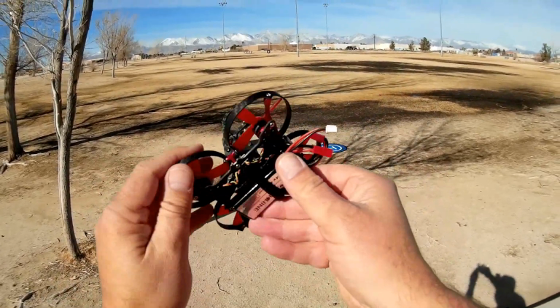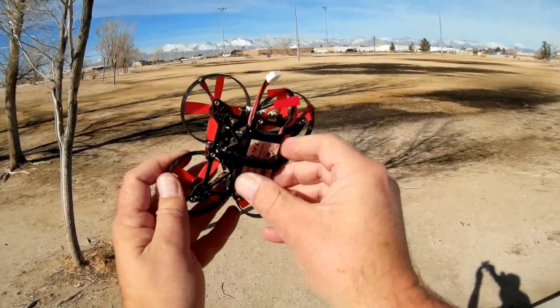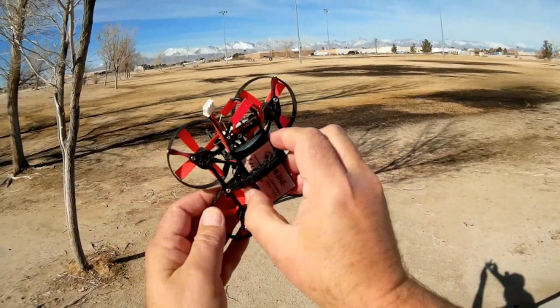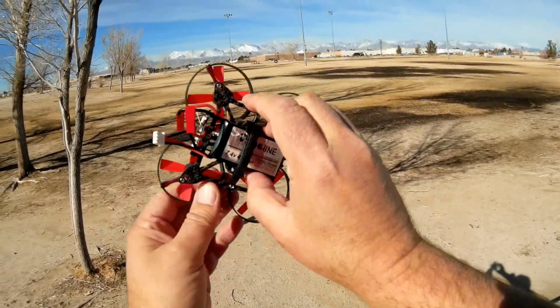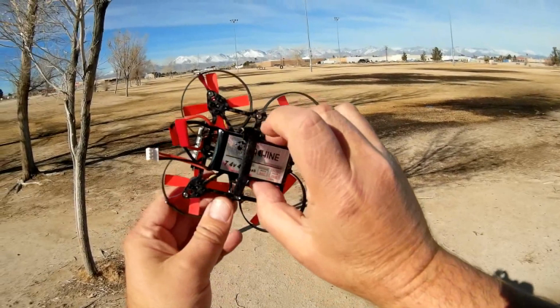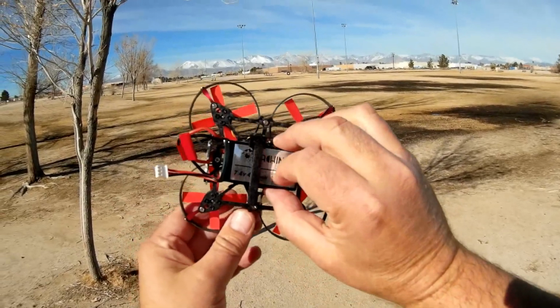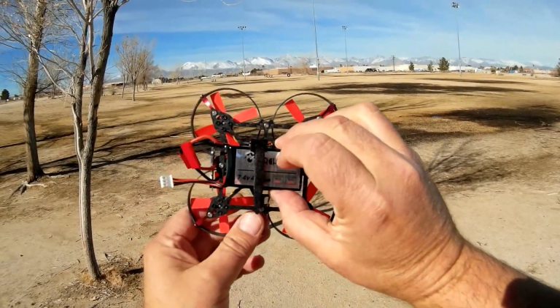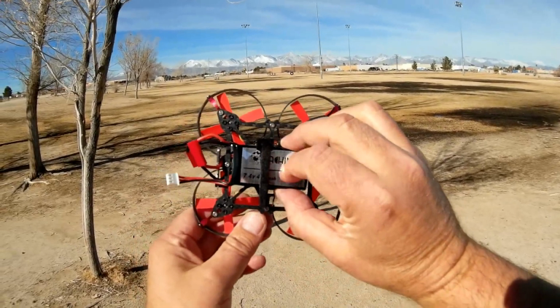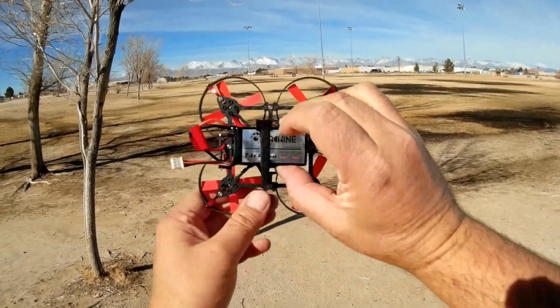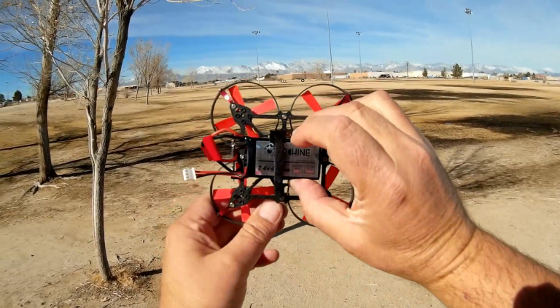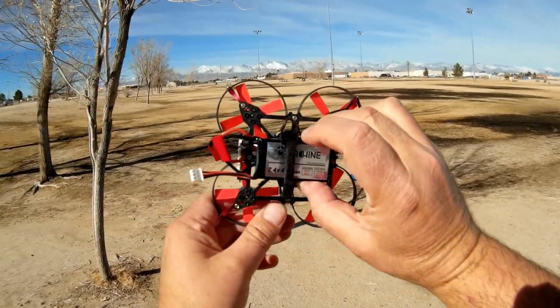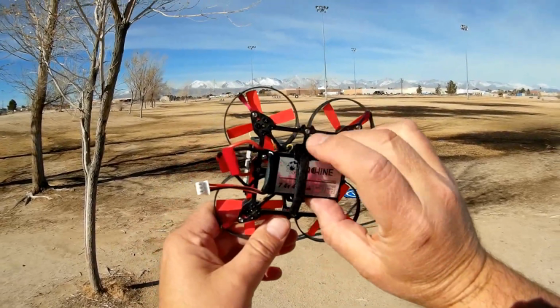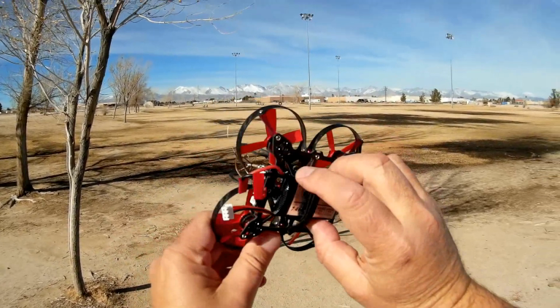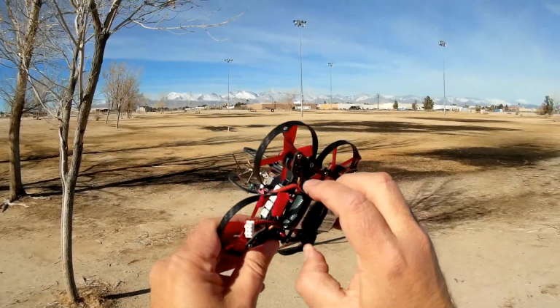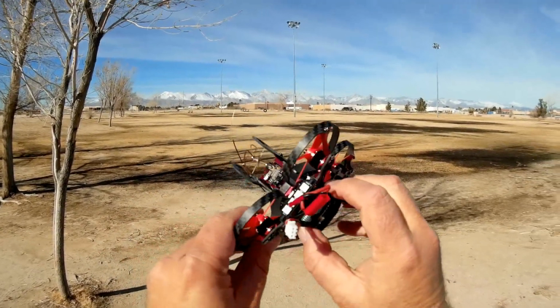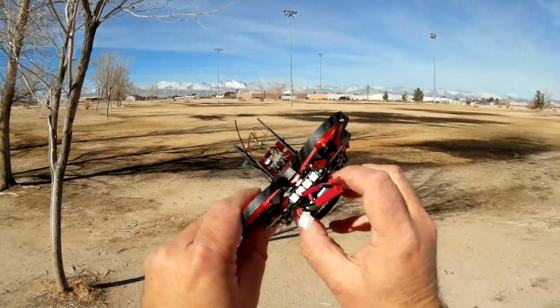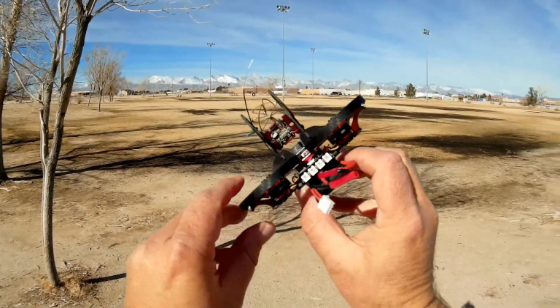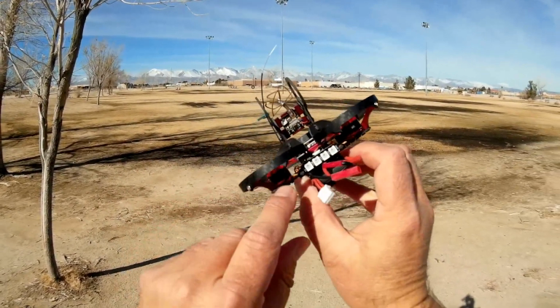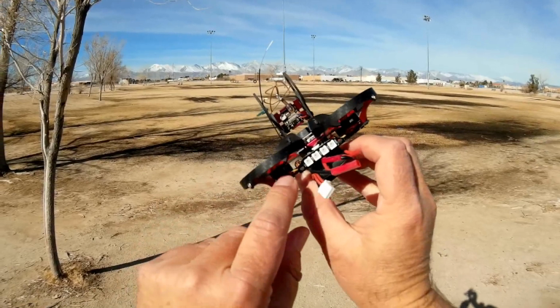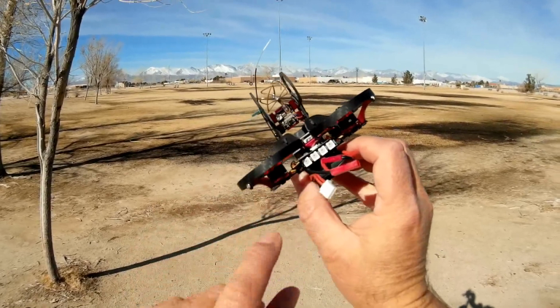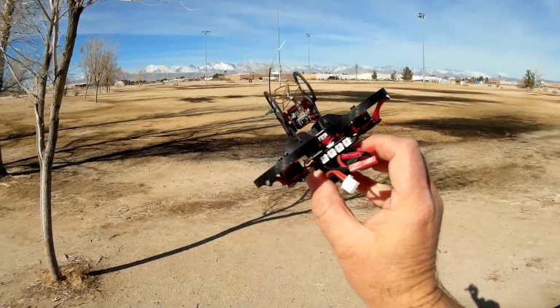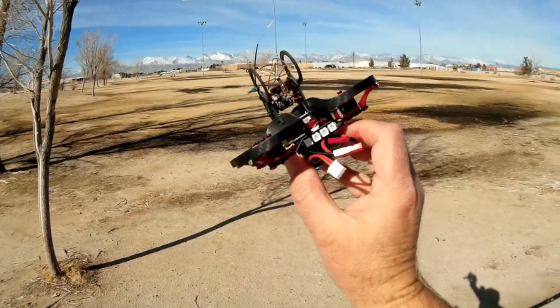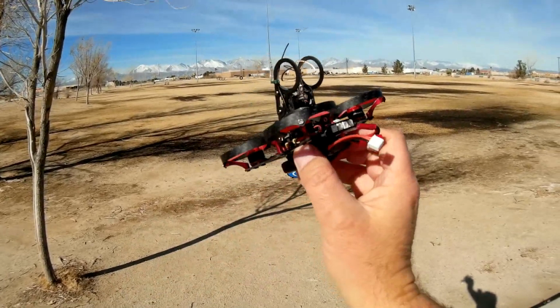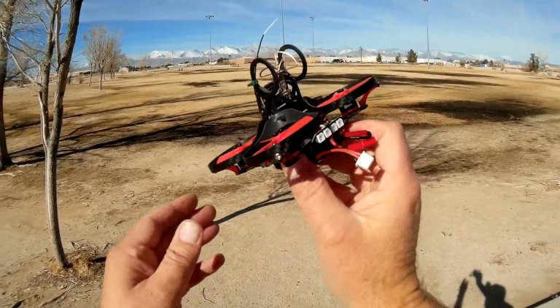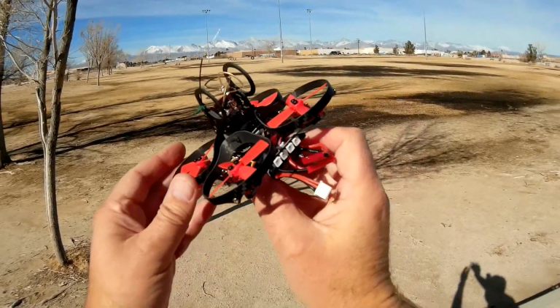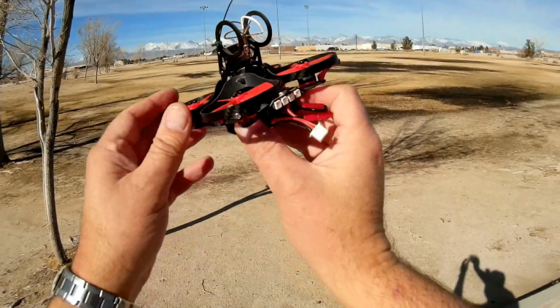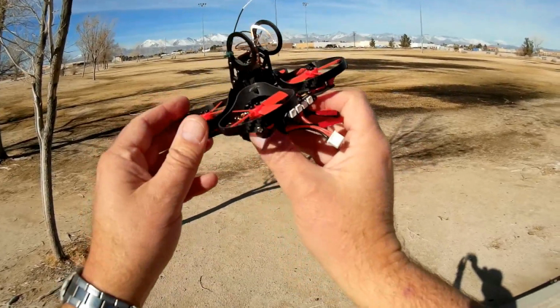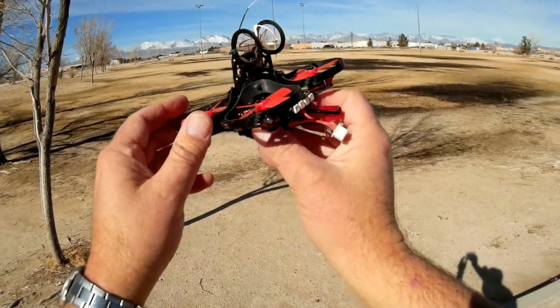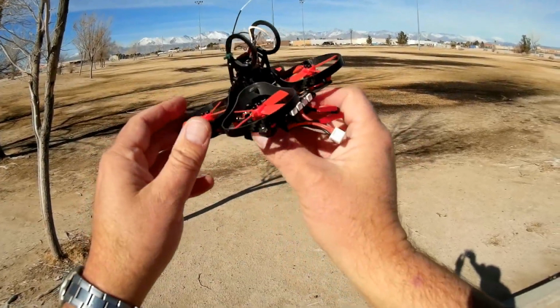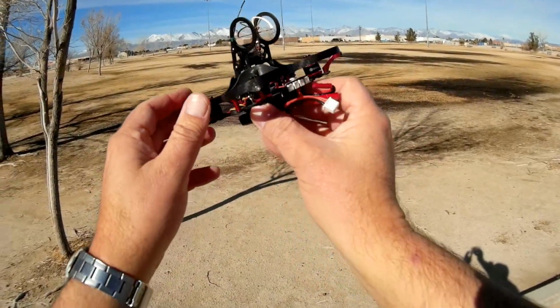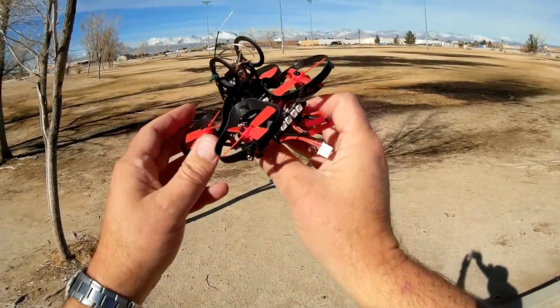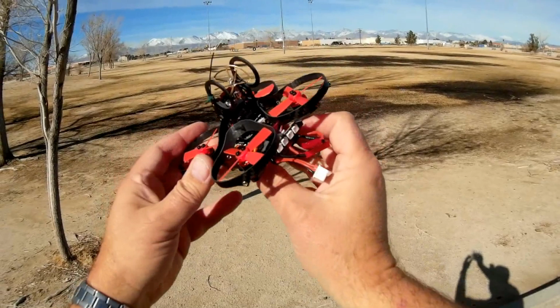It comes with a 7.4-volt, 450-milliampere-hour battery to power the brushless motors. With that in mind, flight time is relatively short — about two to three minutes — so keep that in mind.